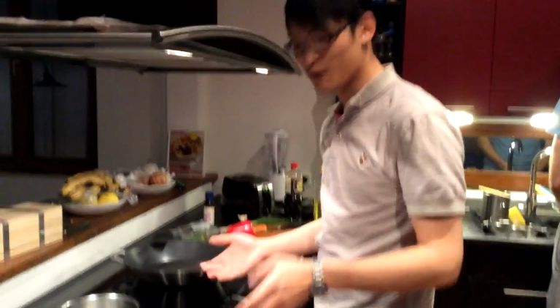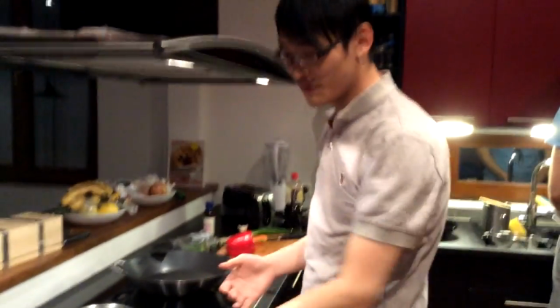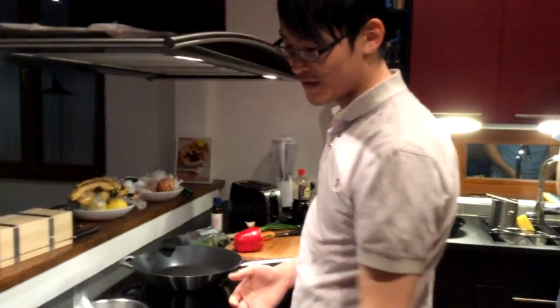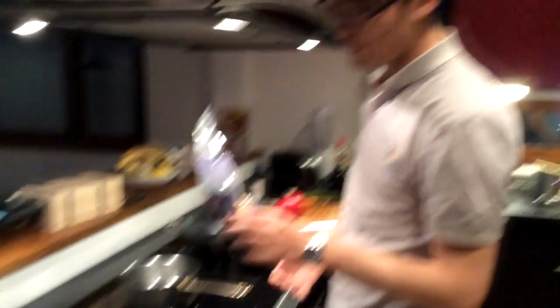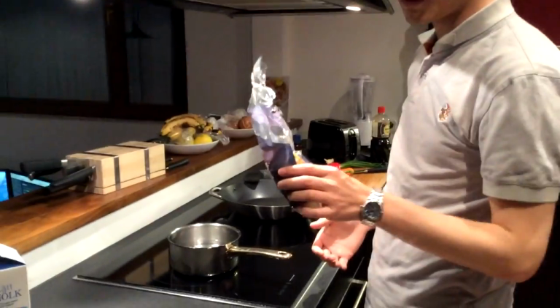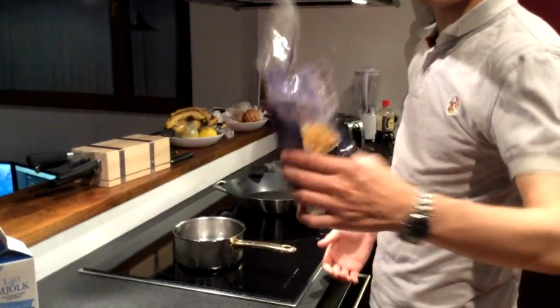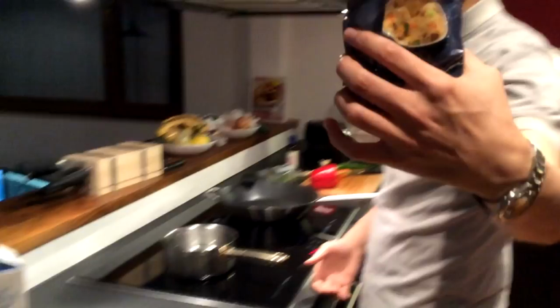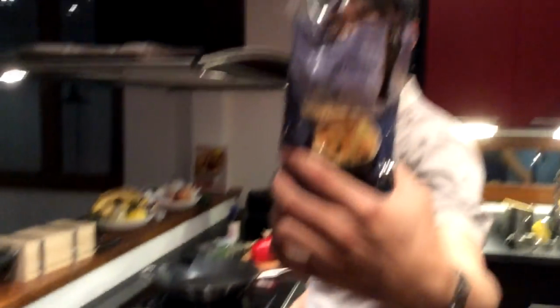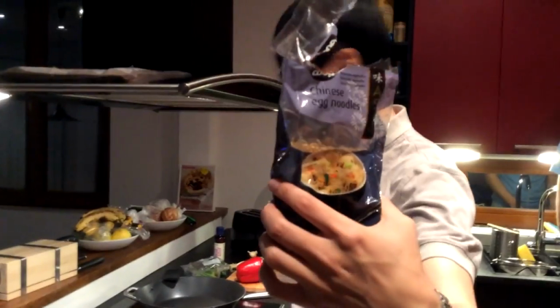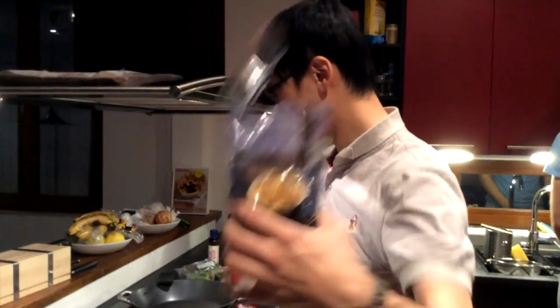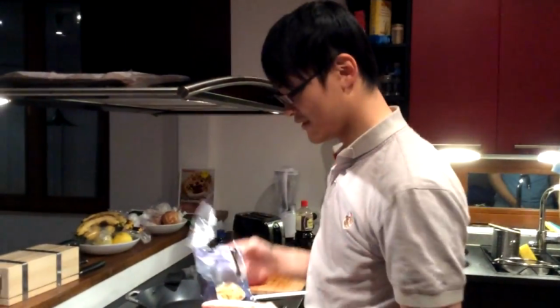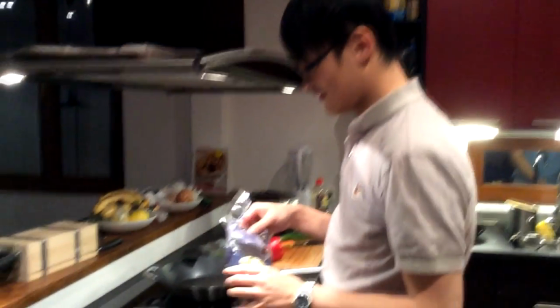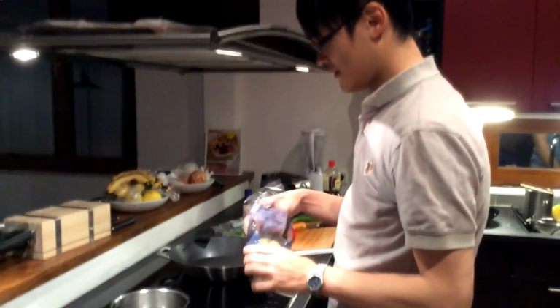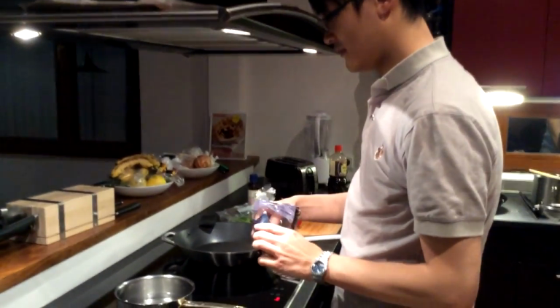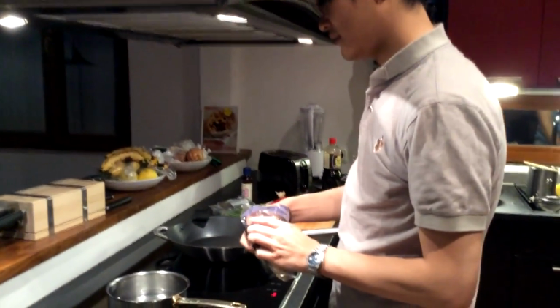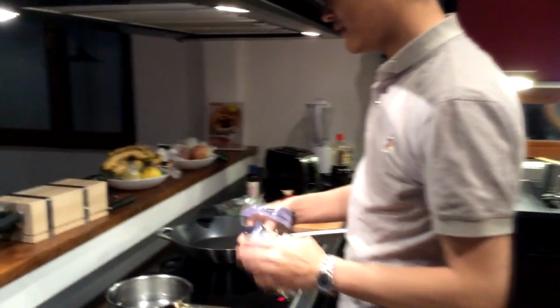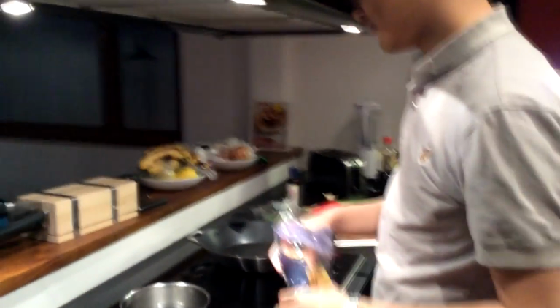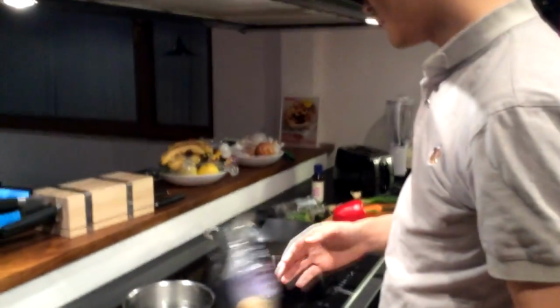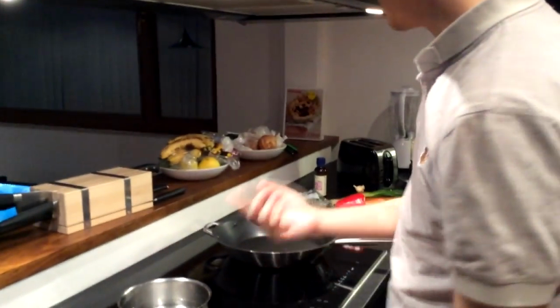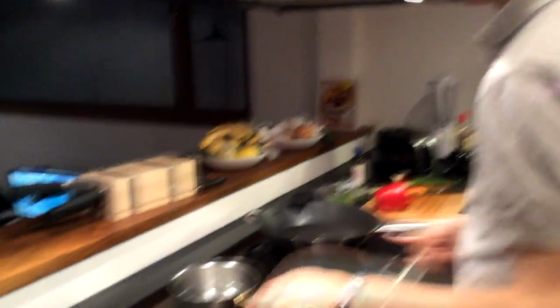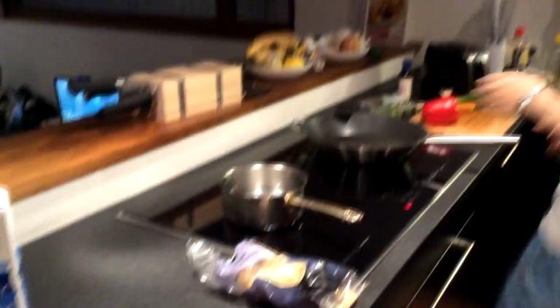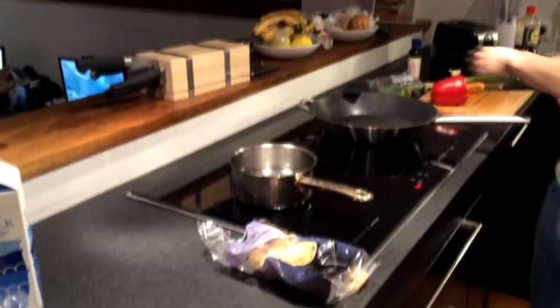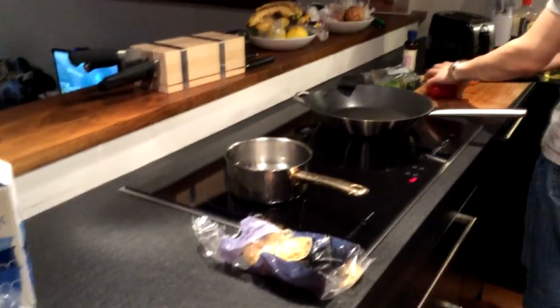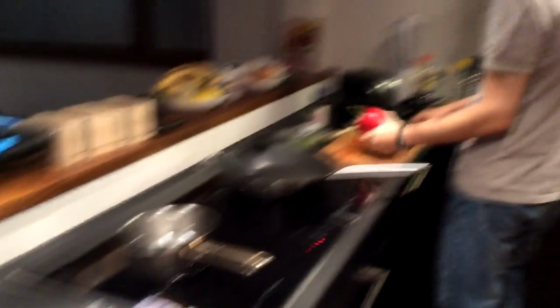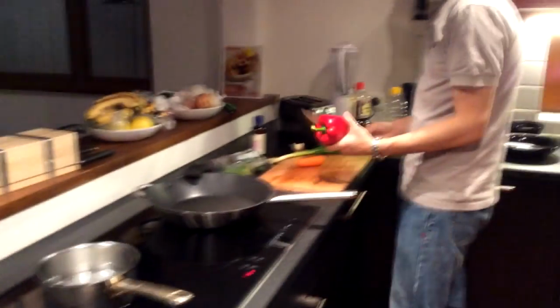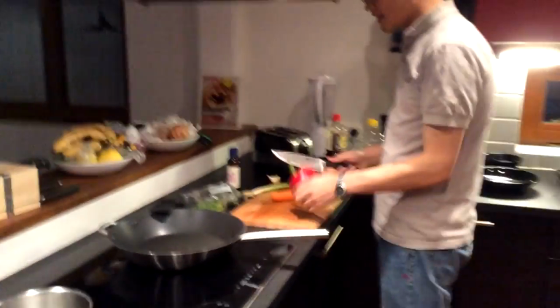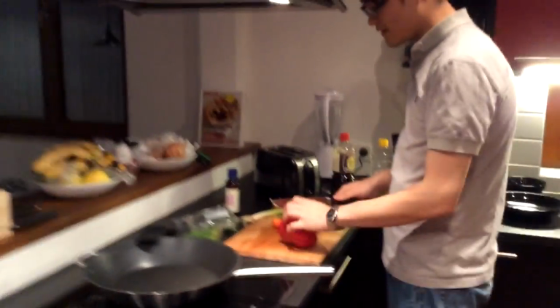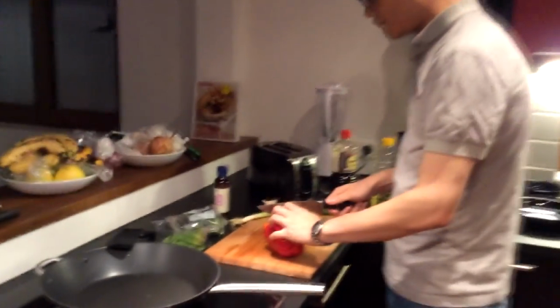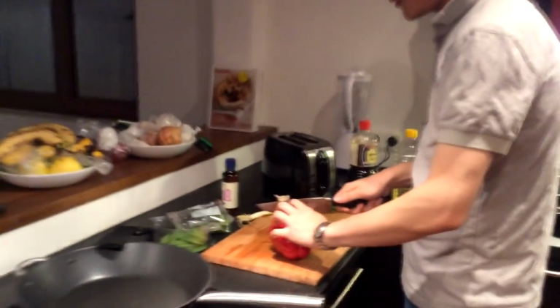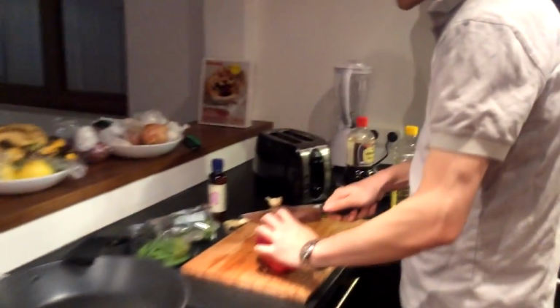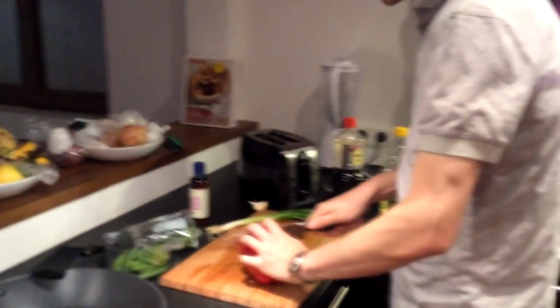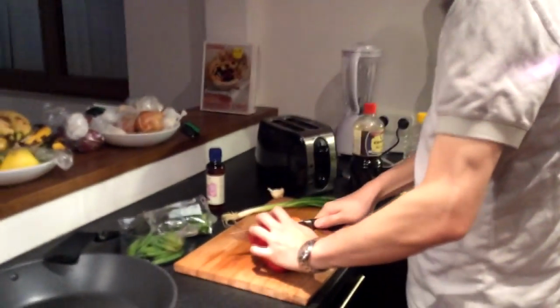First we boiled the water. What we want to cook is these Chinese egg noodles. I'll put them in after the water boils. In the meantime, make sure your vegetables are prepped.